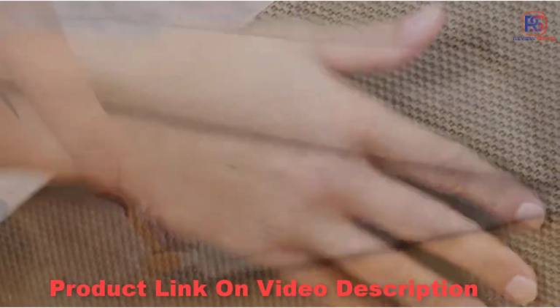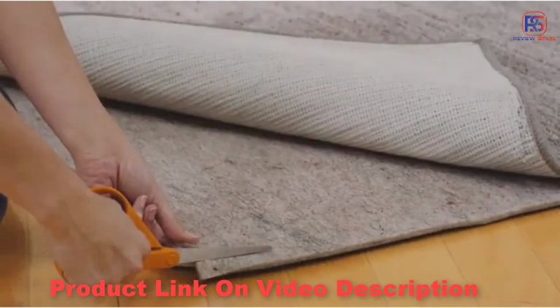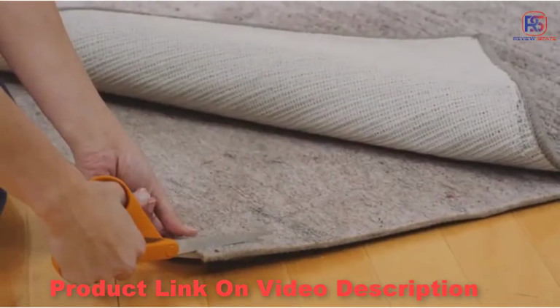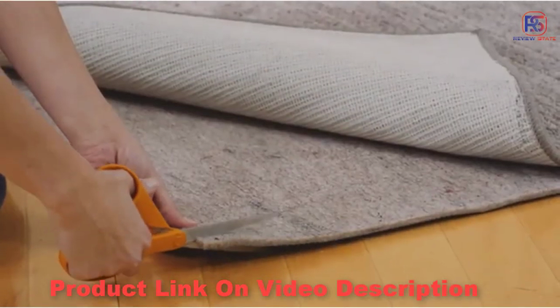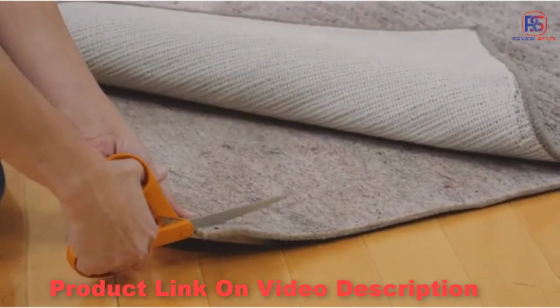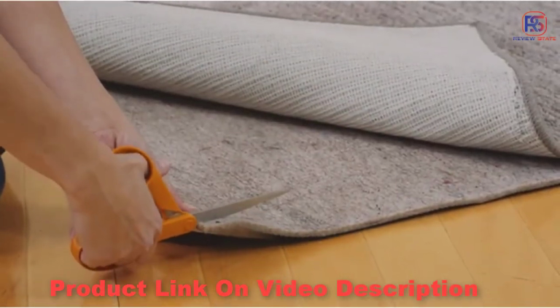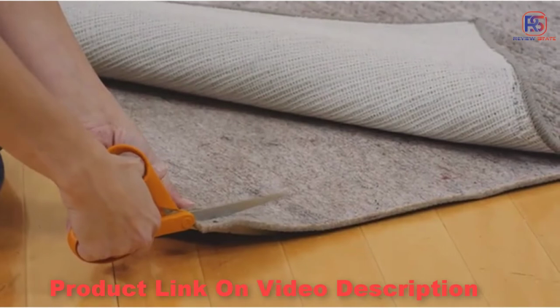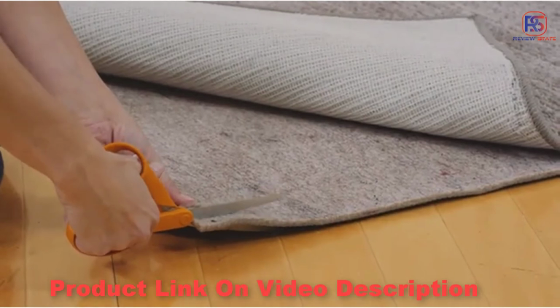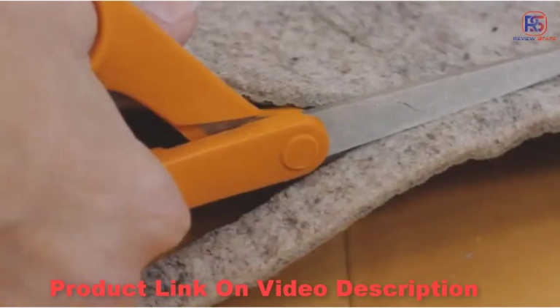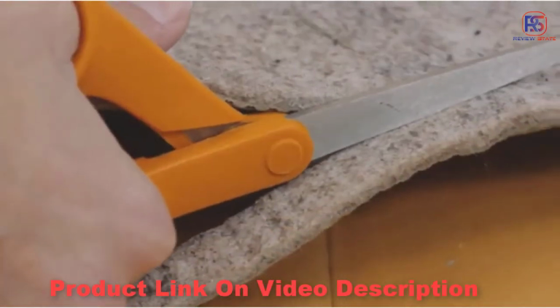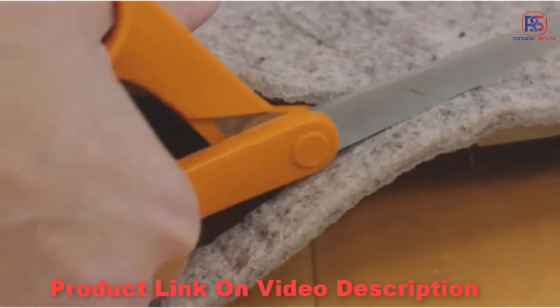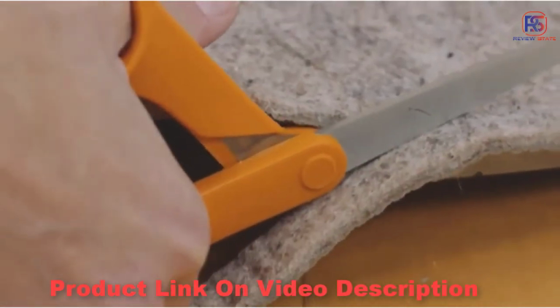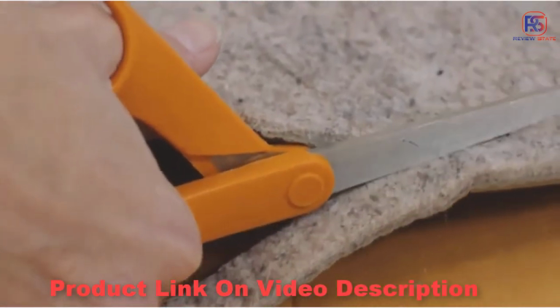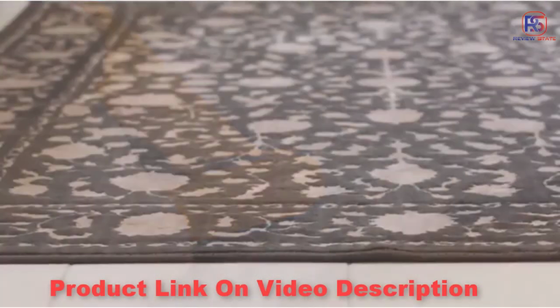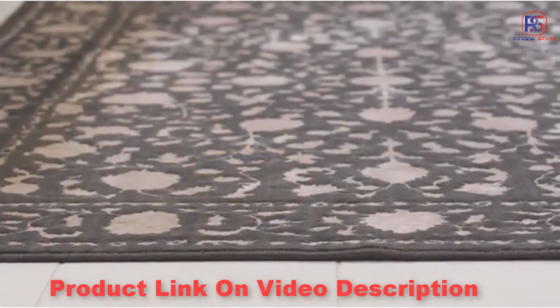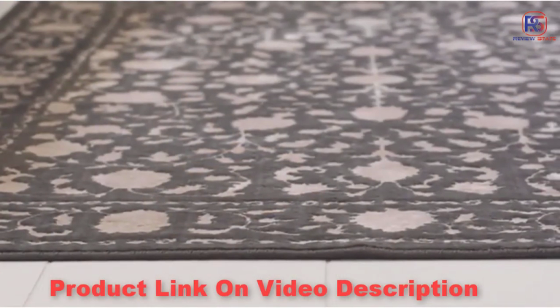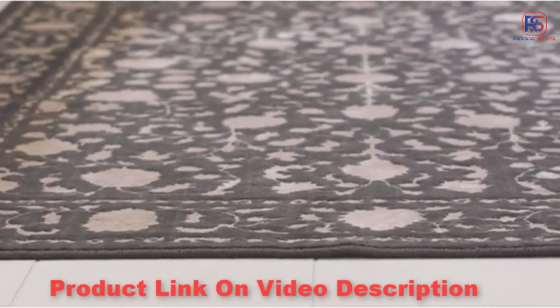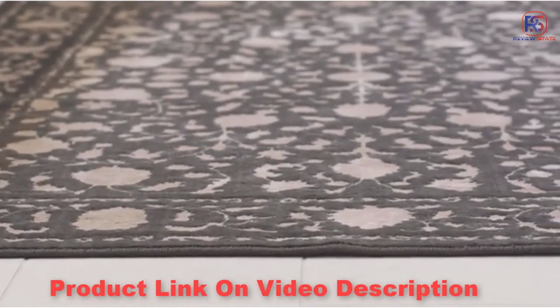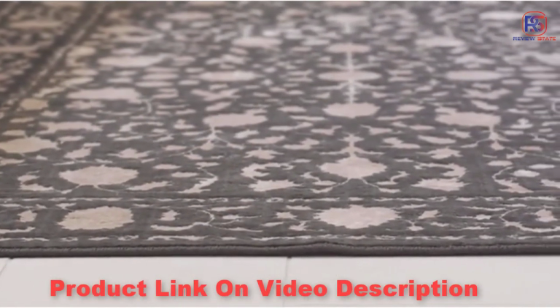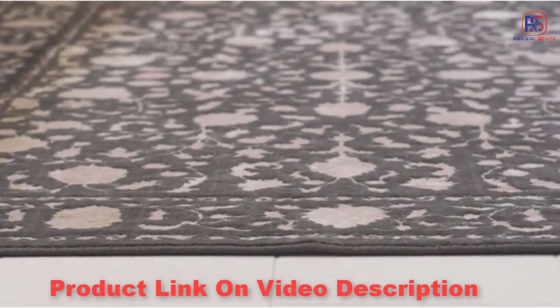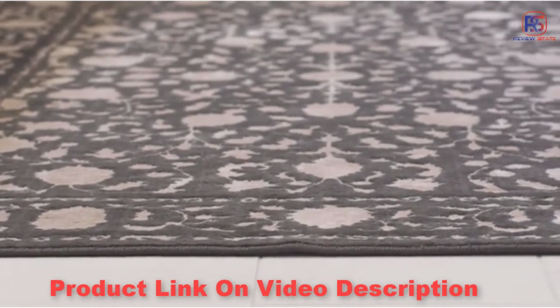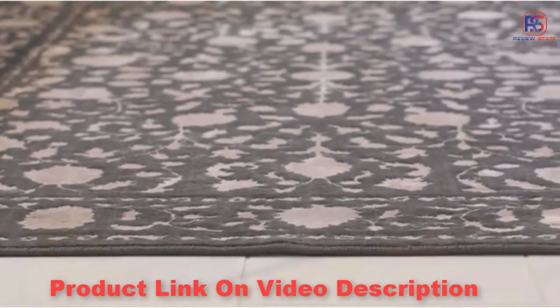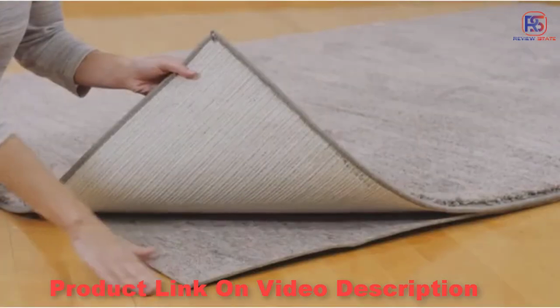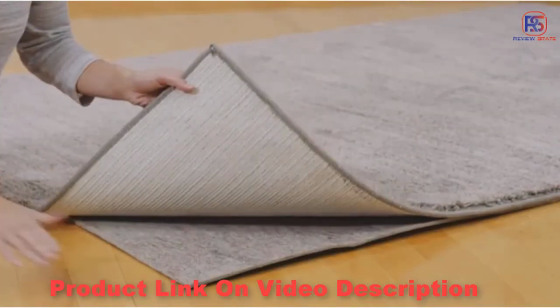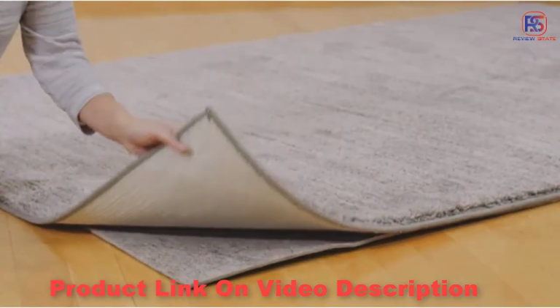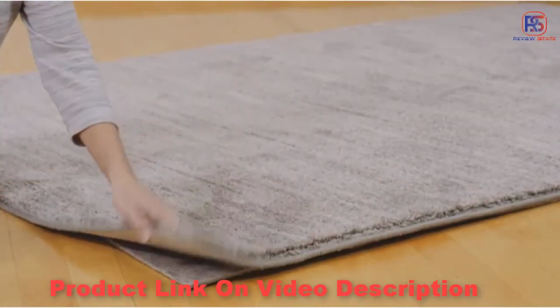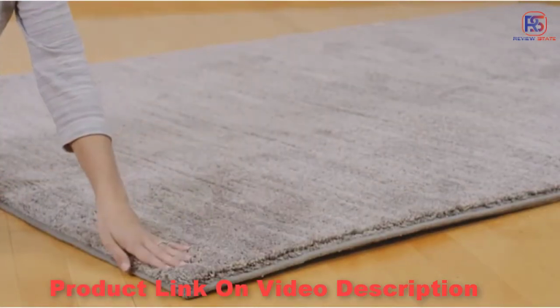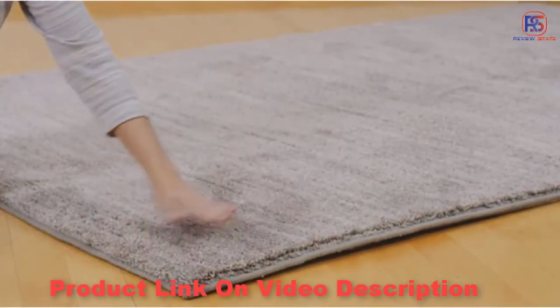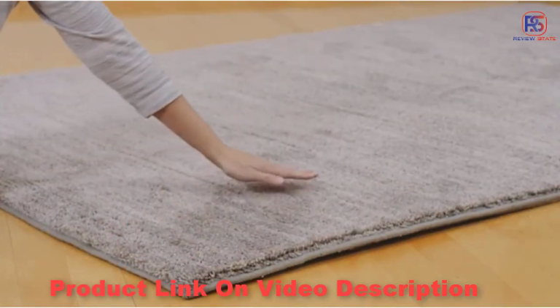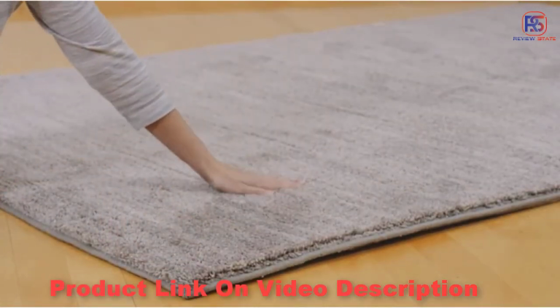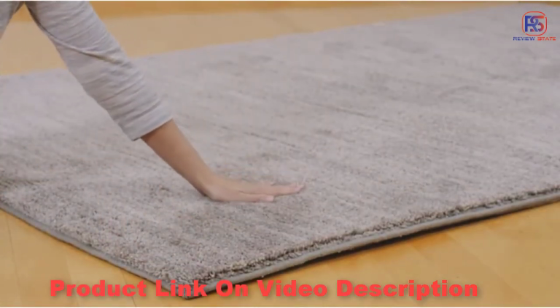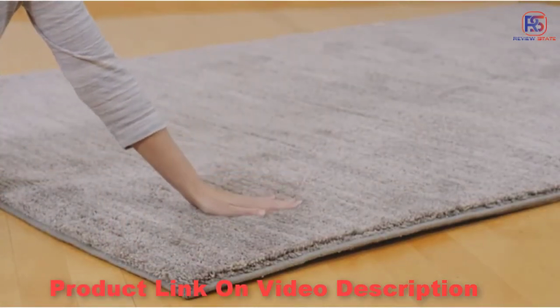All are designed to be cut with scissors, so you can easily adjust to fit any size rug, and they won't stain or discolor your floors. Protect your rug and your home investments with the addition of a Mohawk Home Rug Pad.